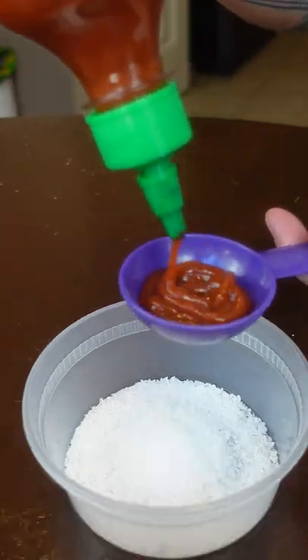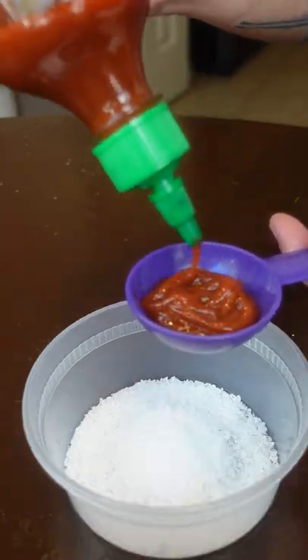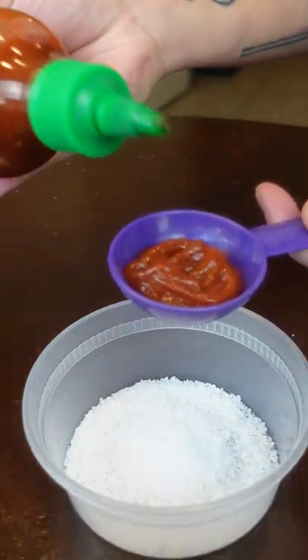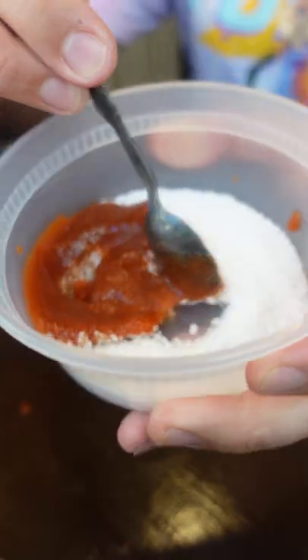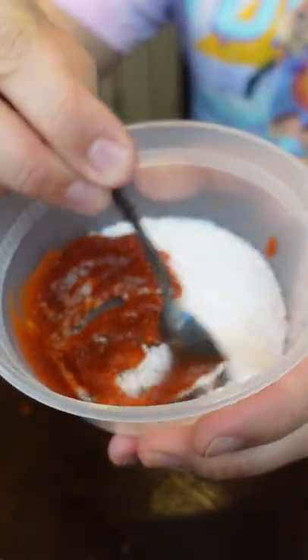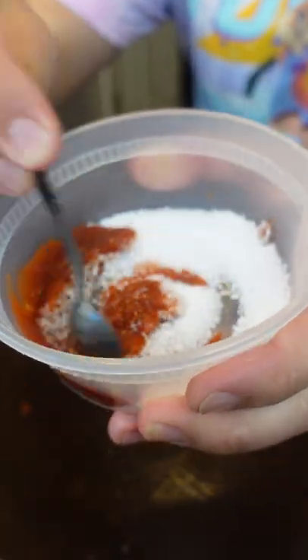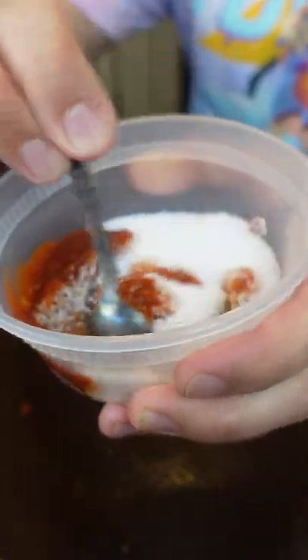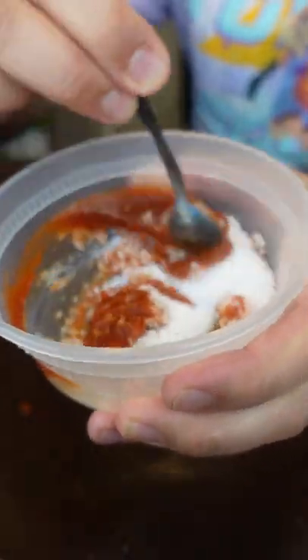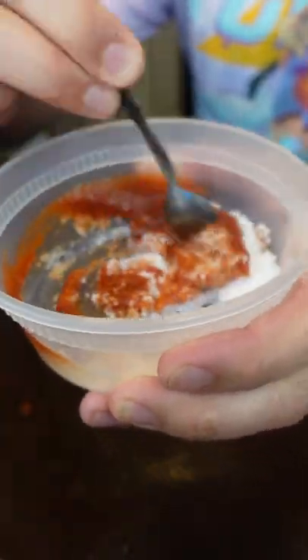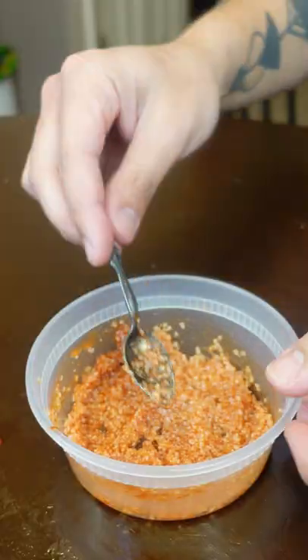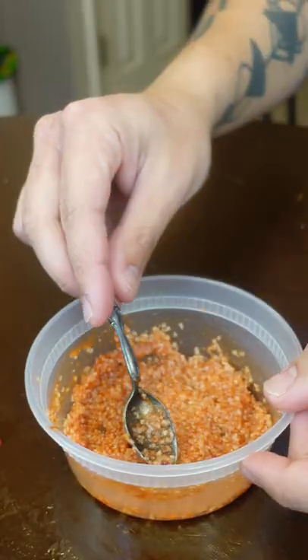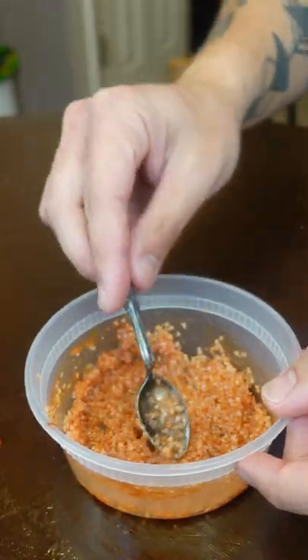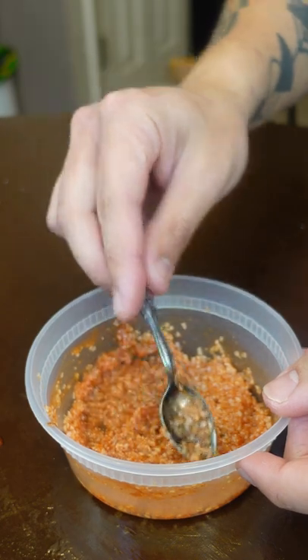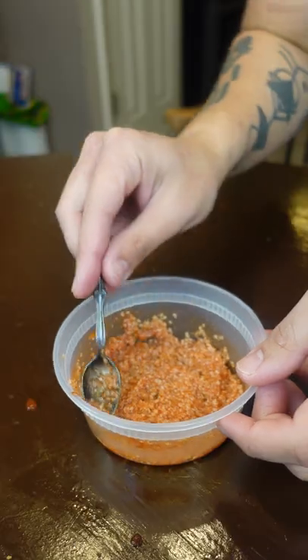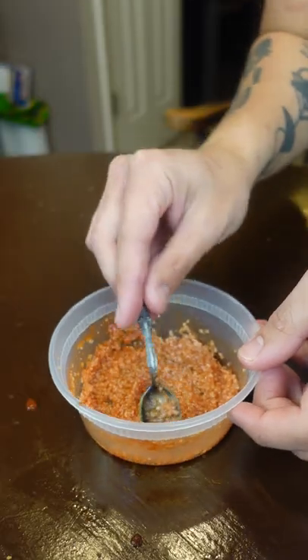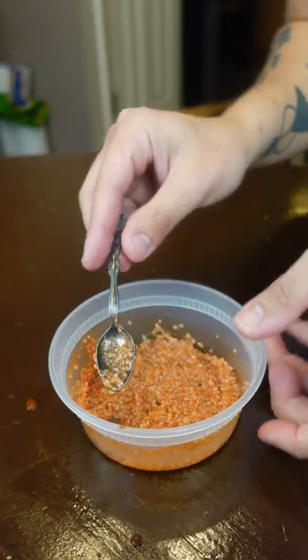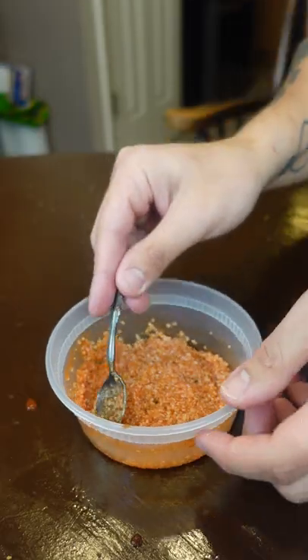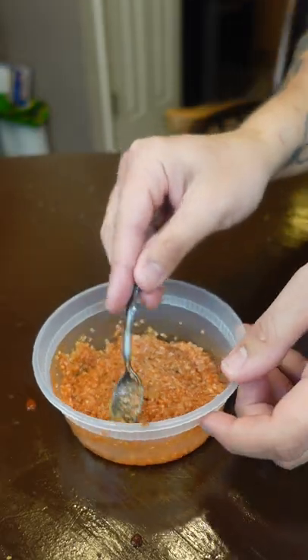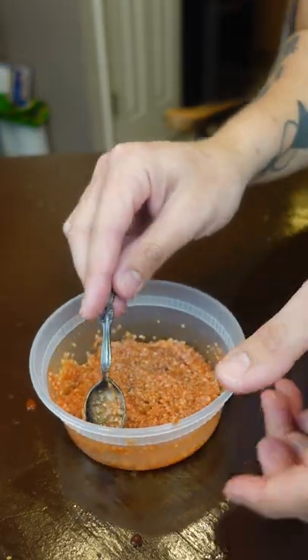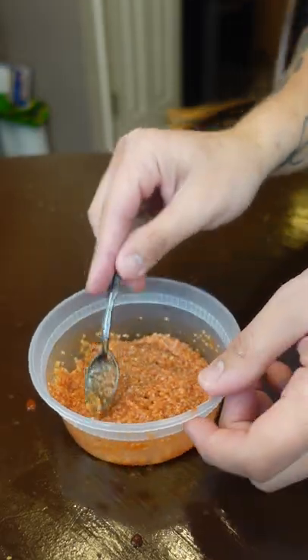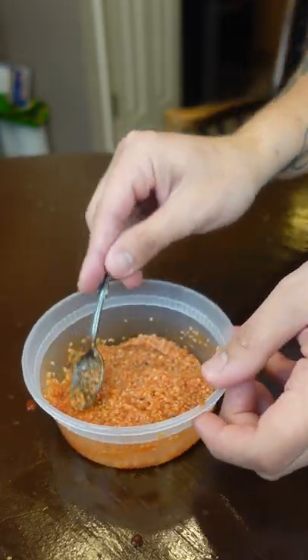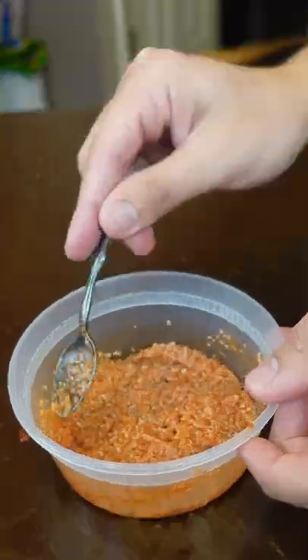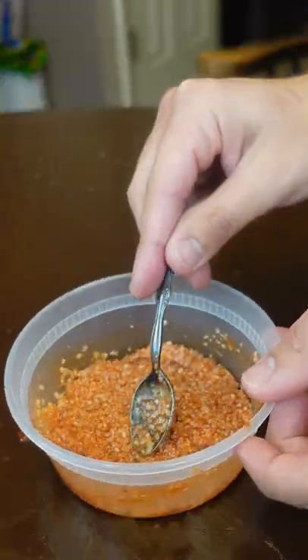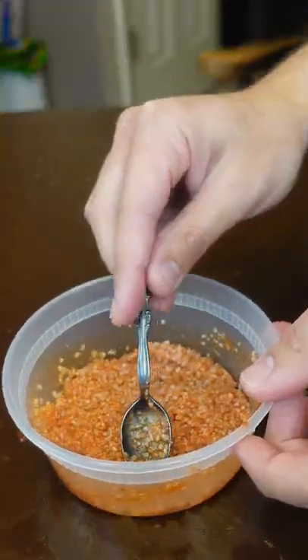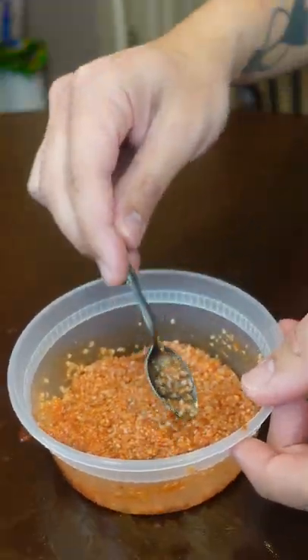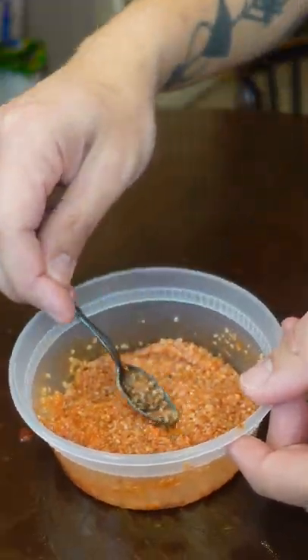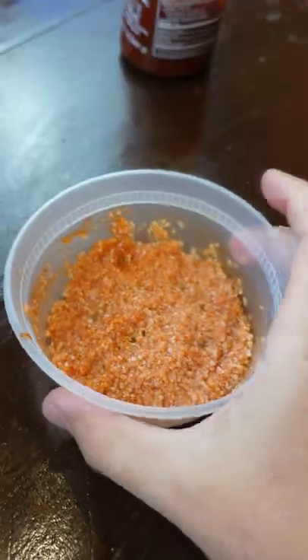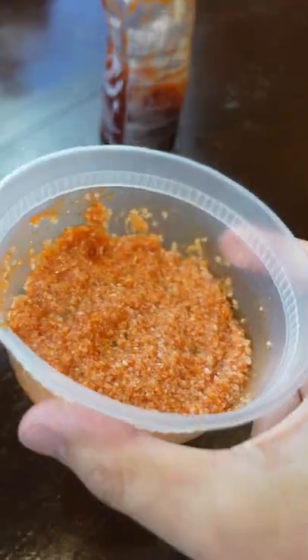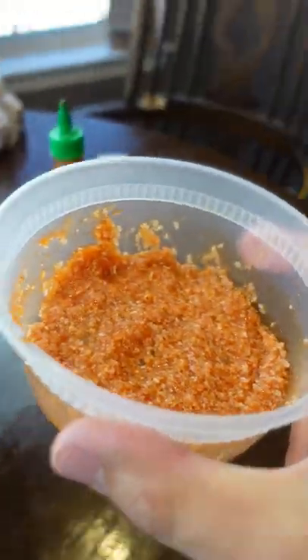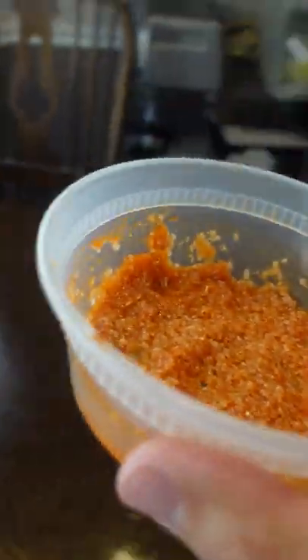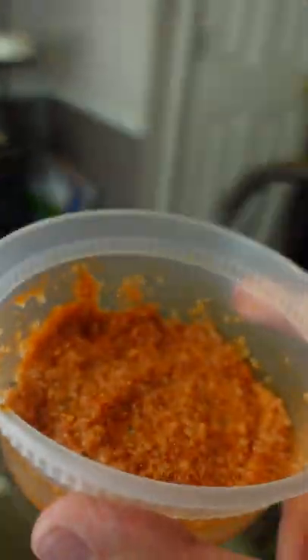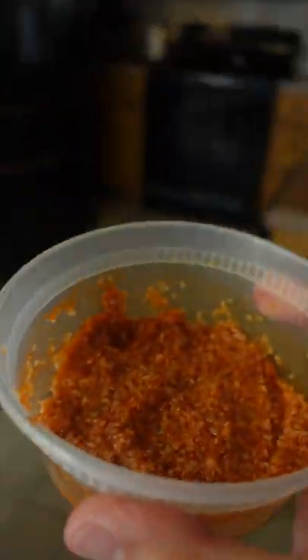Let's see where that gets us. Mix this bad boy together. Oh yeah, that's looking right. I'm just gonna spread it around so it has as much surface area as possible. Need to grab this and let it air dry somewhere.